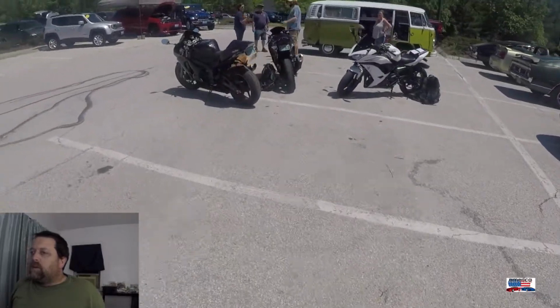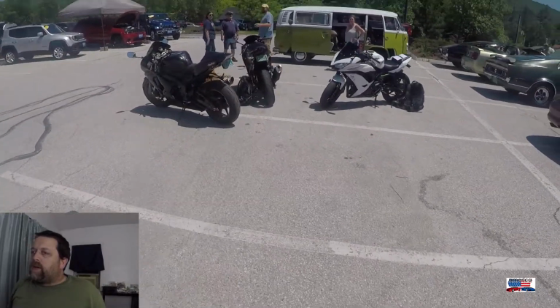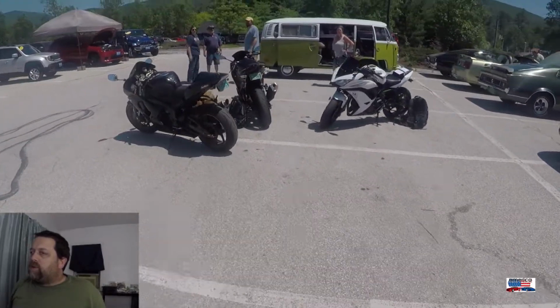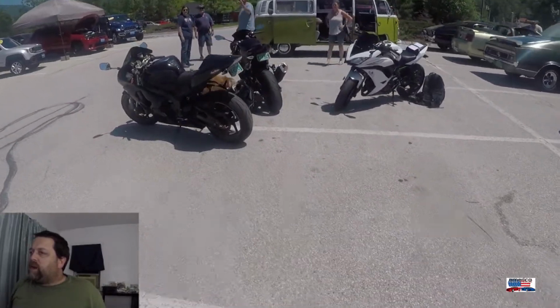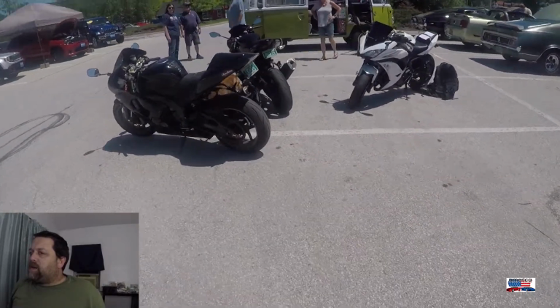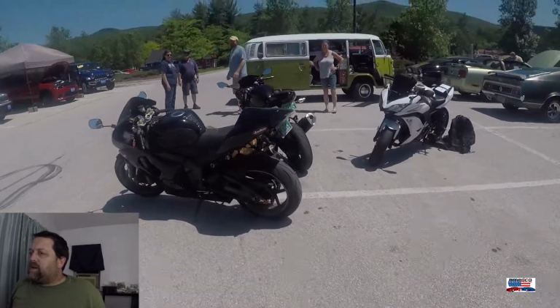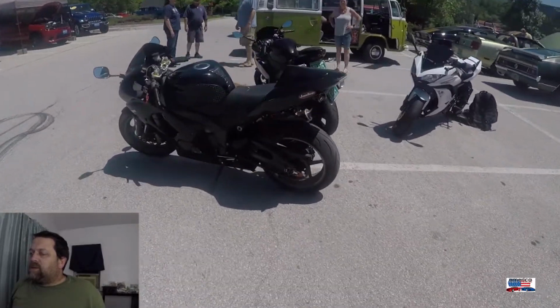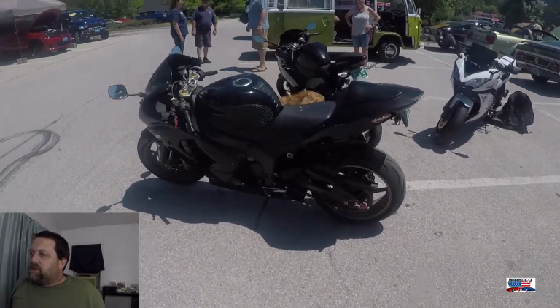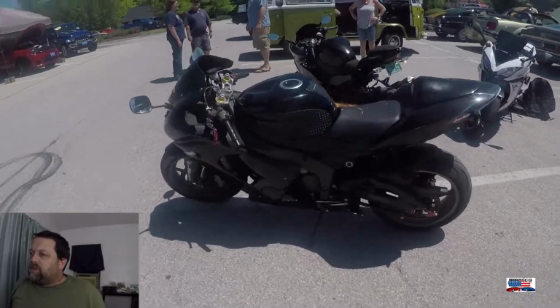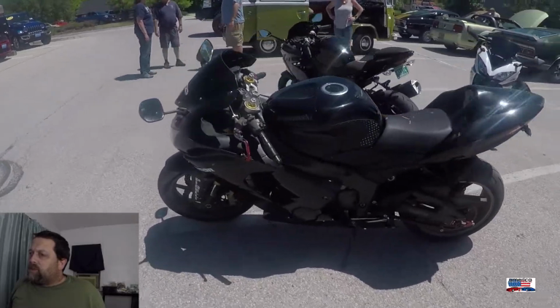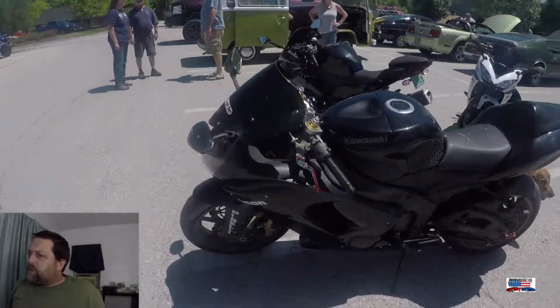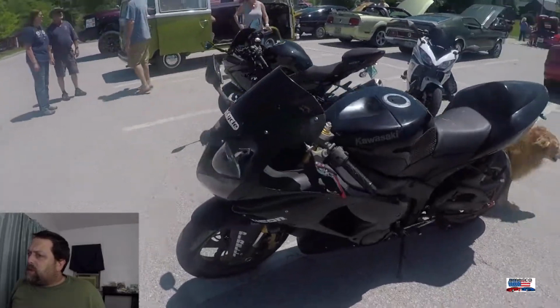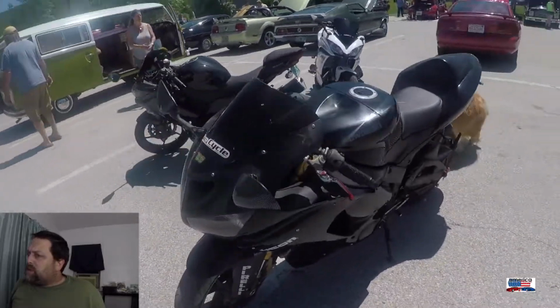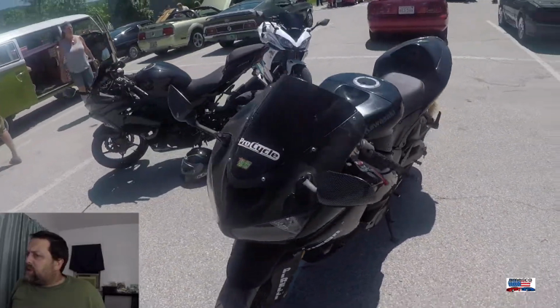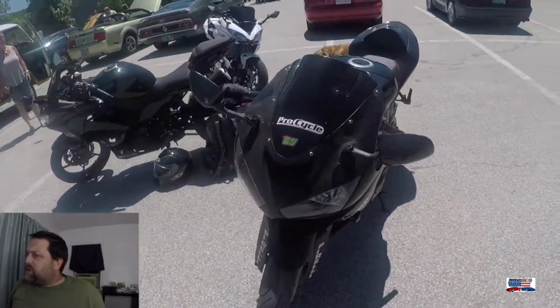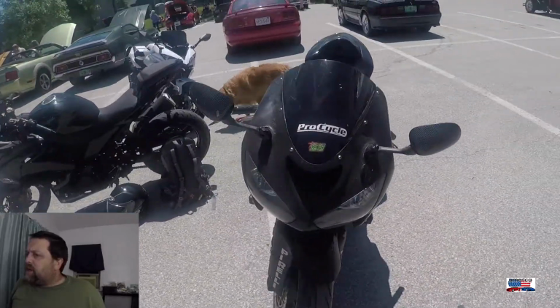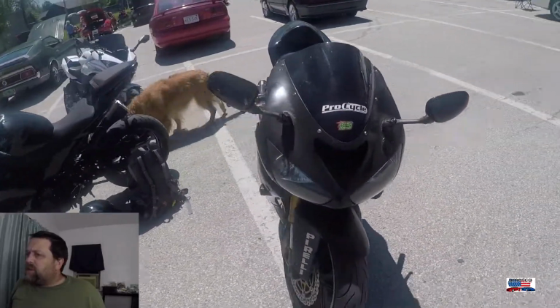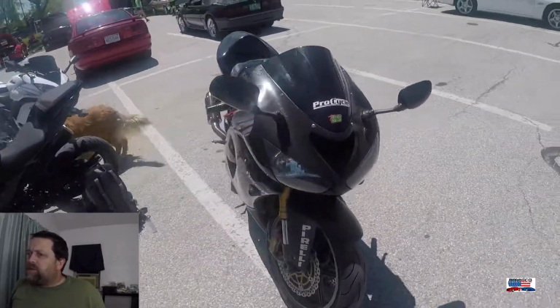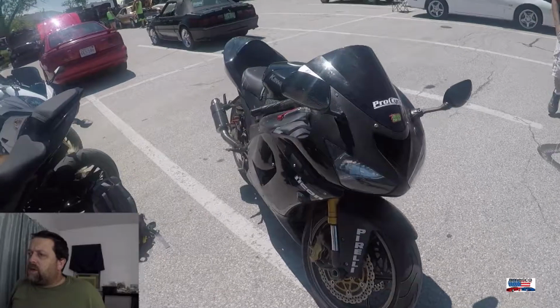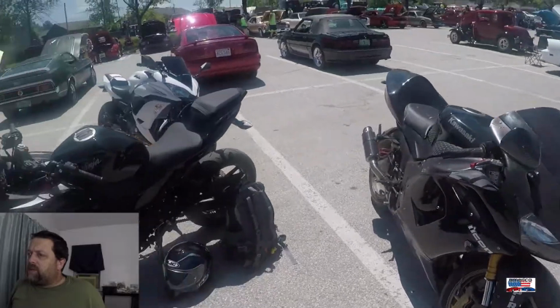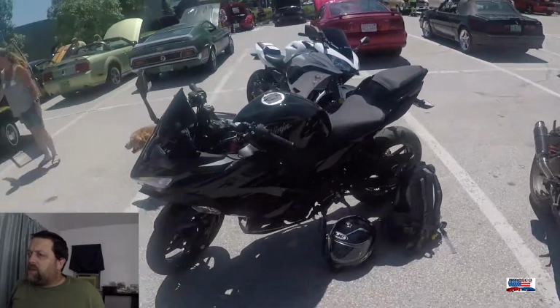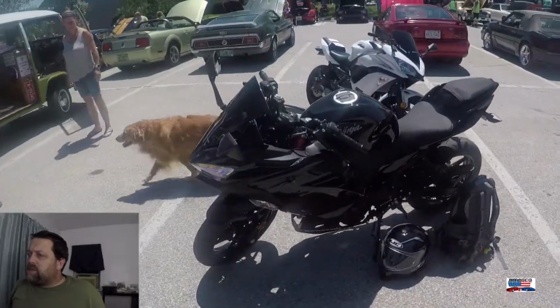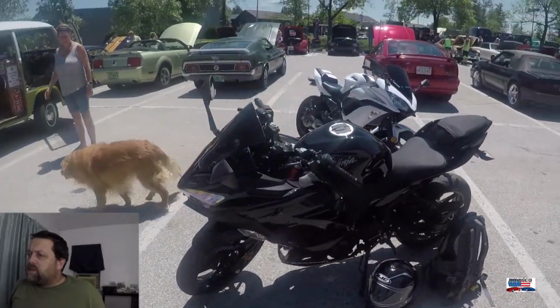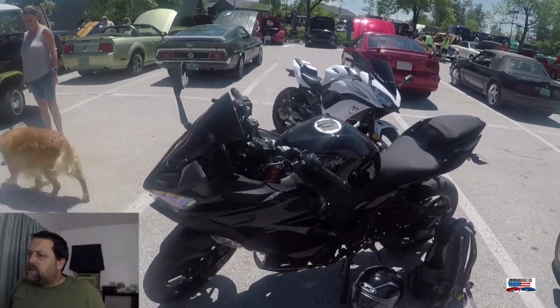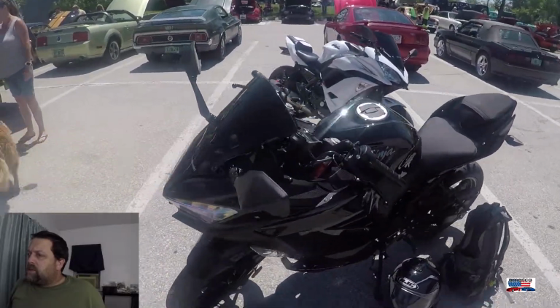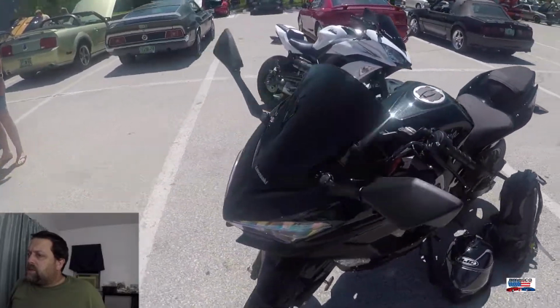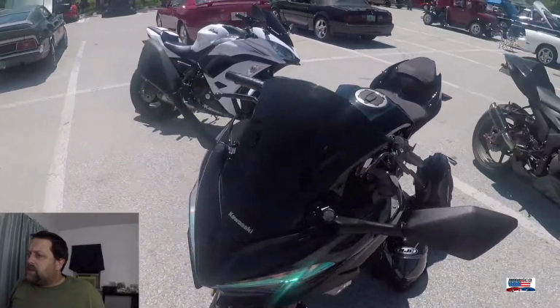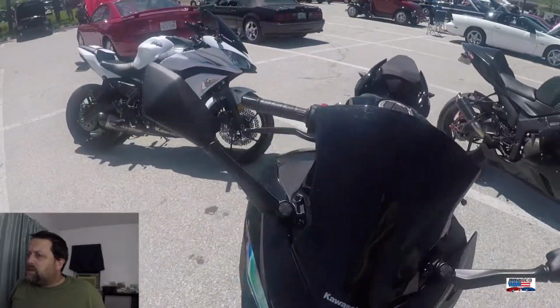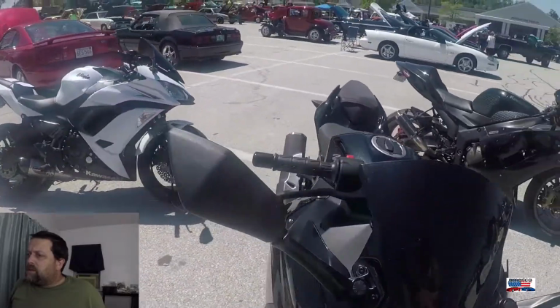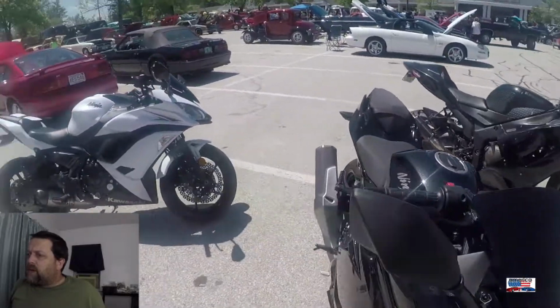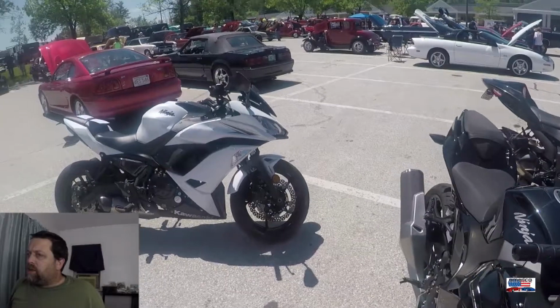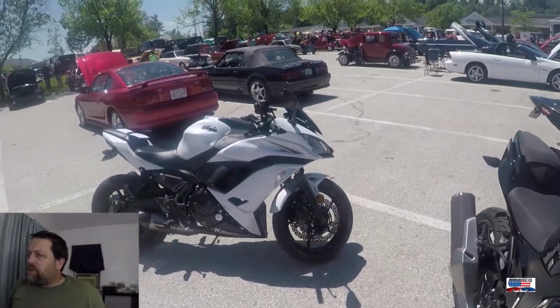Now we've got a group of Kawasaki motorcycles. This first one I'm not 100% sure if it's a Ninja like the others, but the other two are definitely Ninjas. Great looking bunch of bikes.